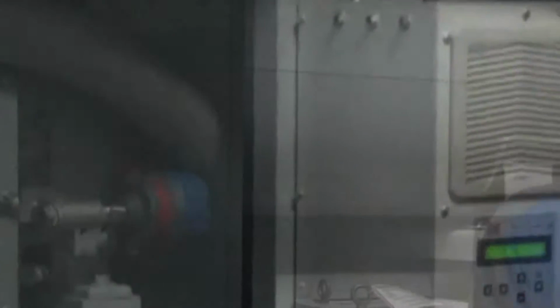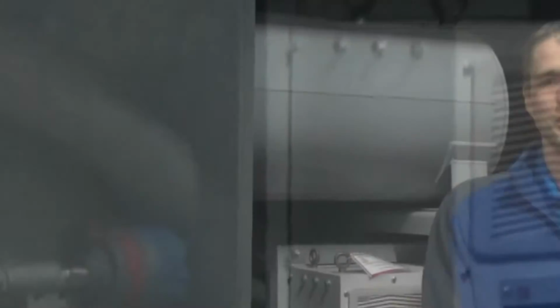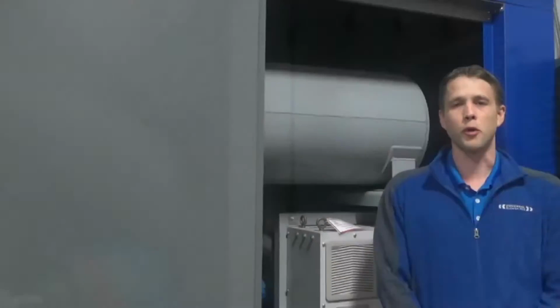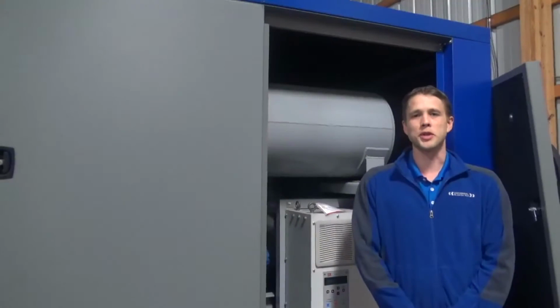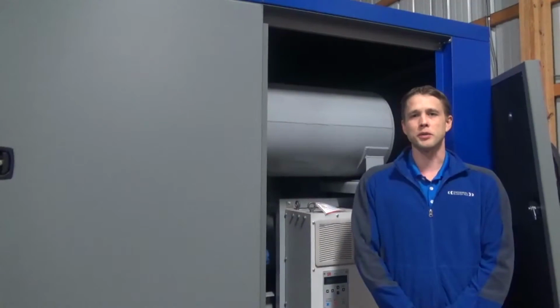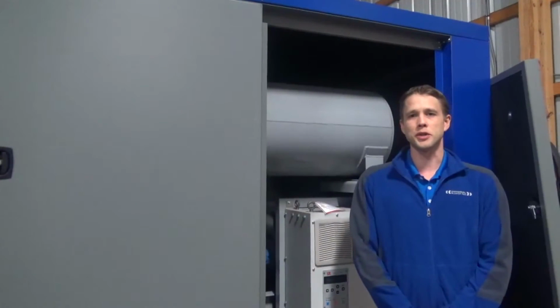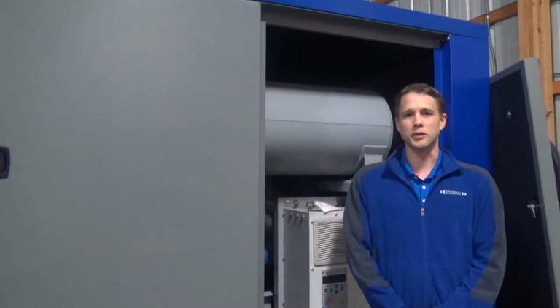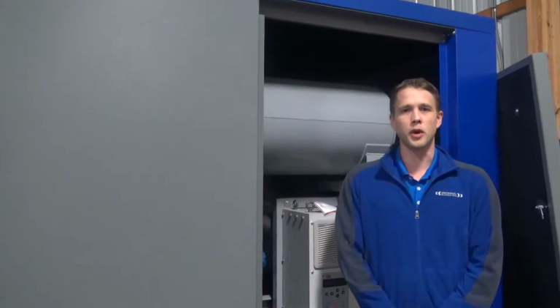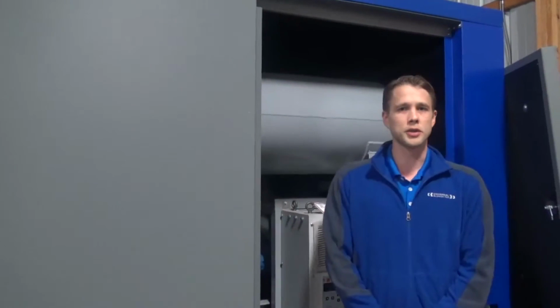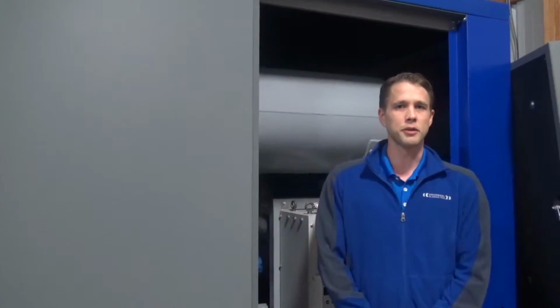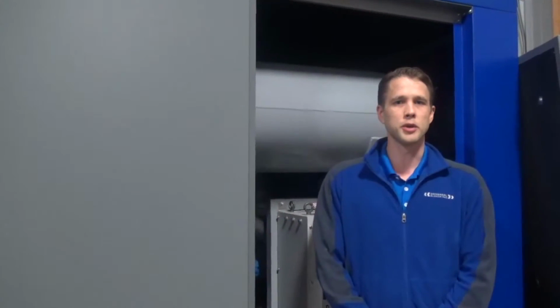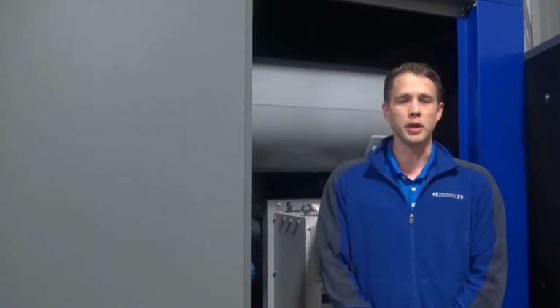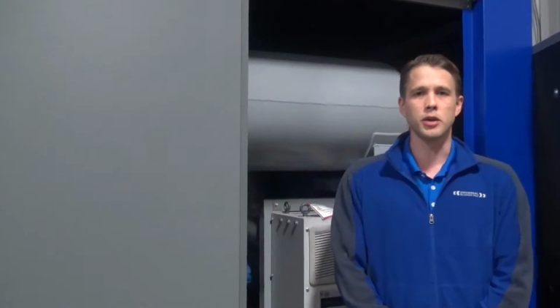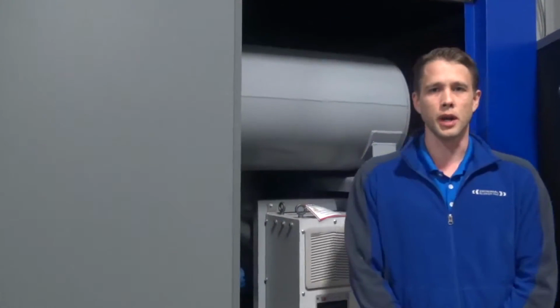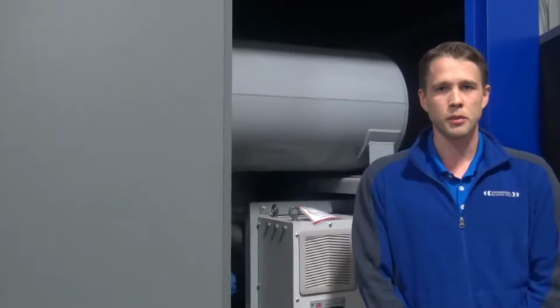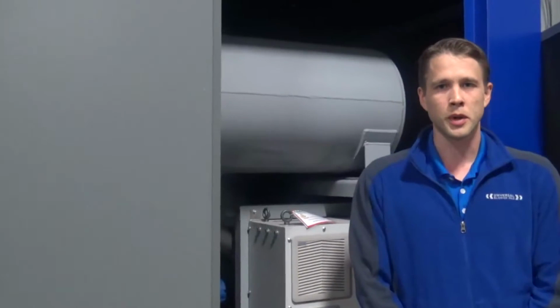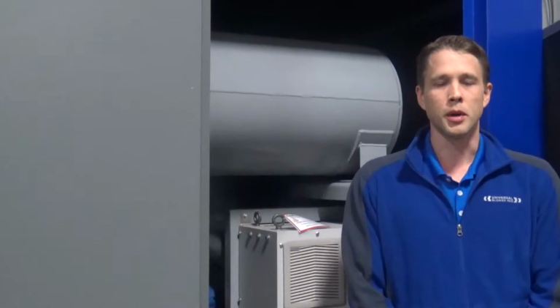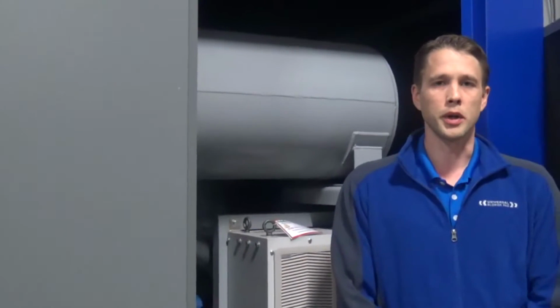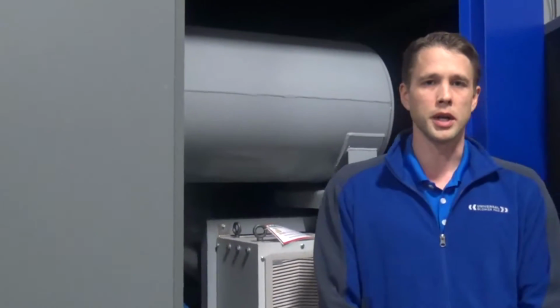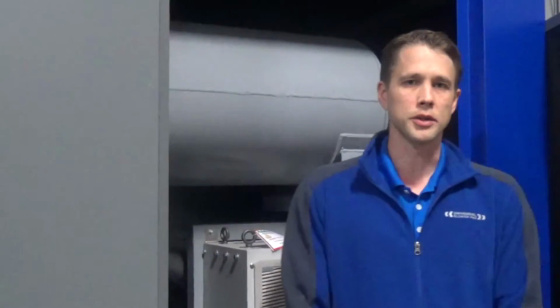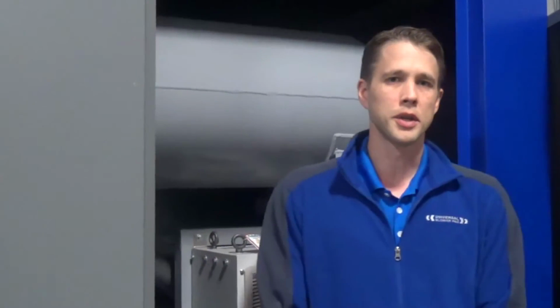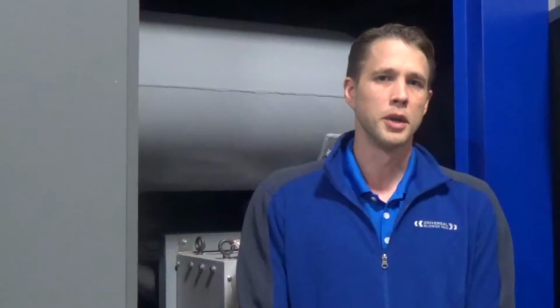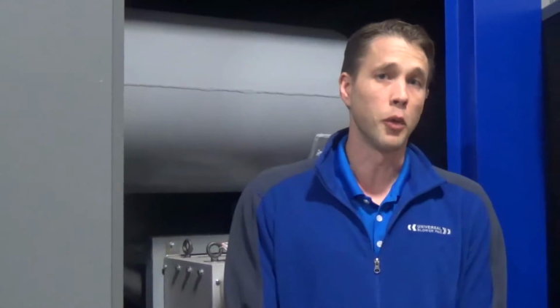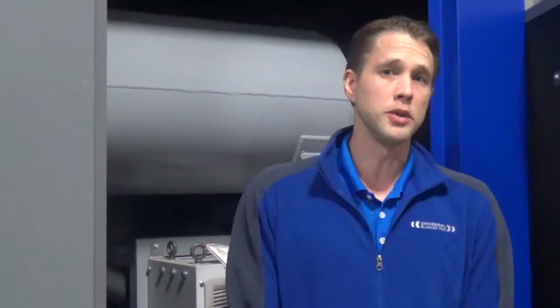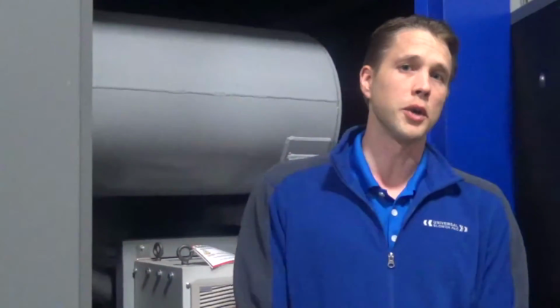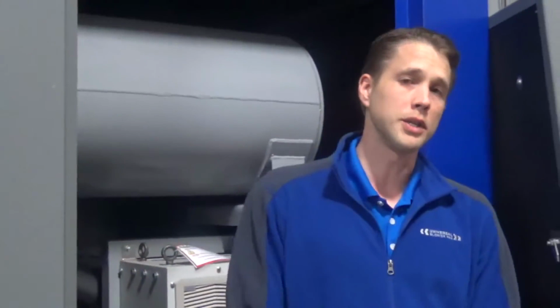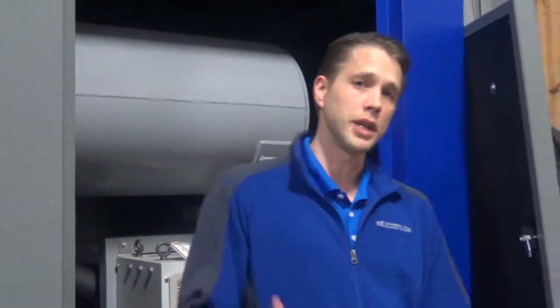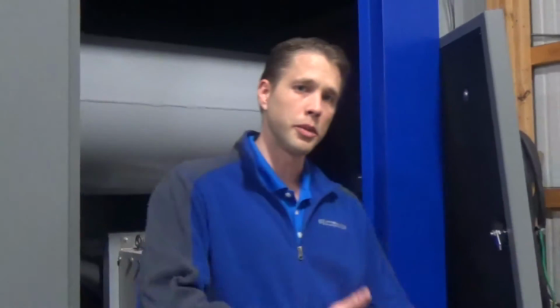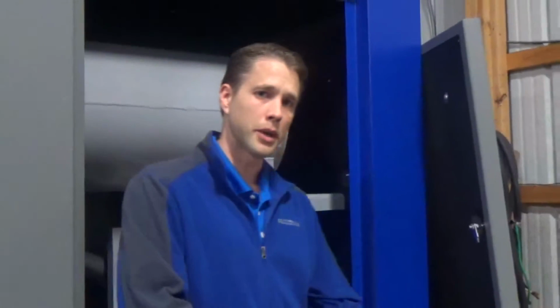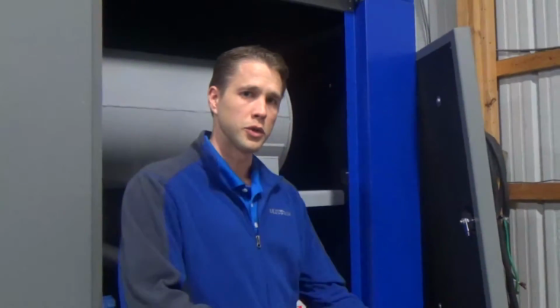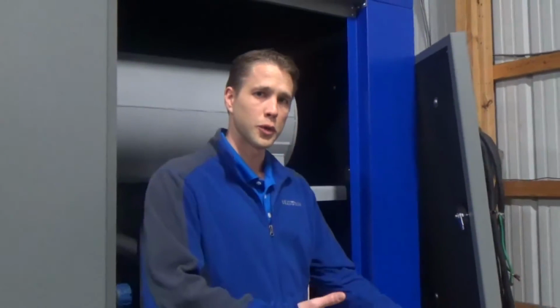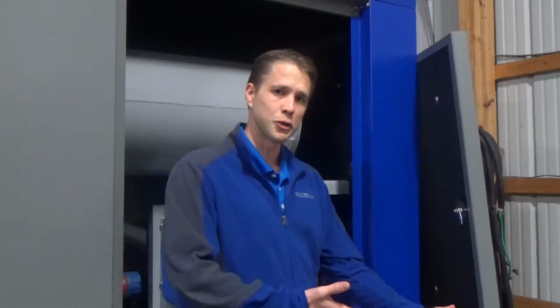The performance testing was successful. All that's left to do is button the unit up and put on the decals. Before we do so, I'd like to tell you a little bit about the acoustical enclosure.